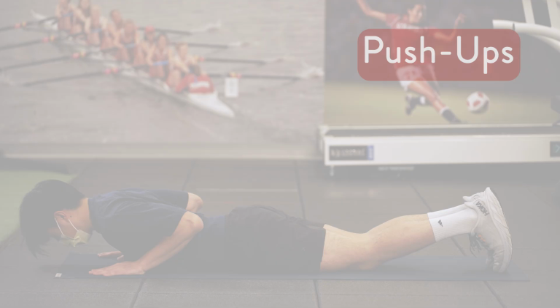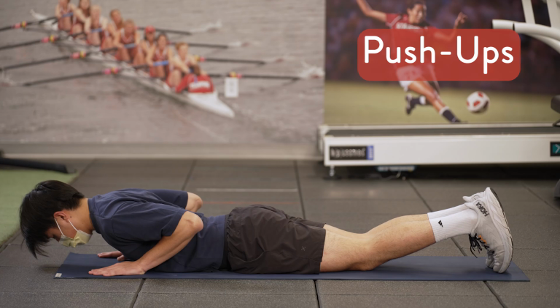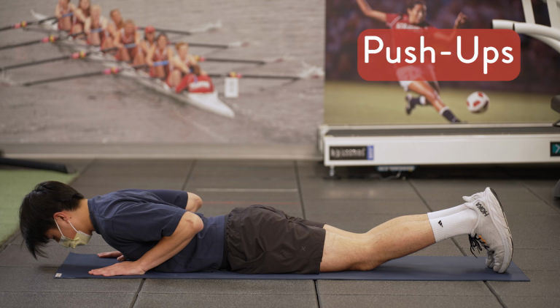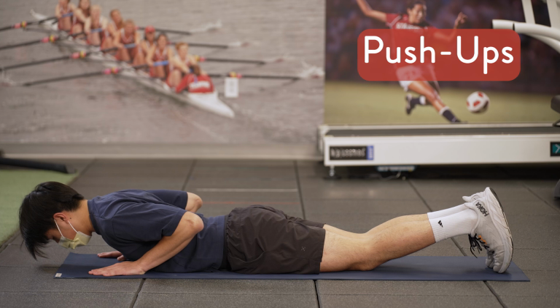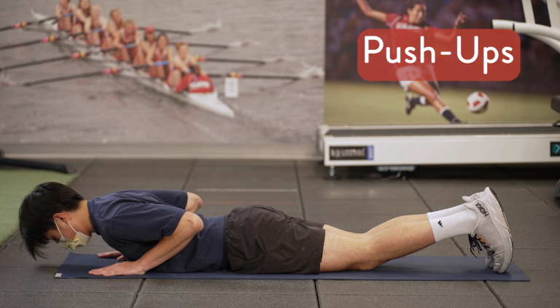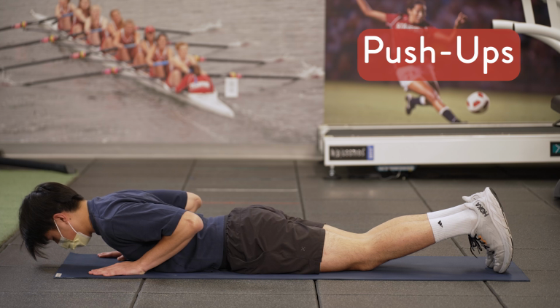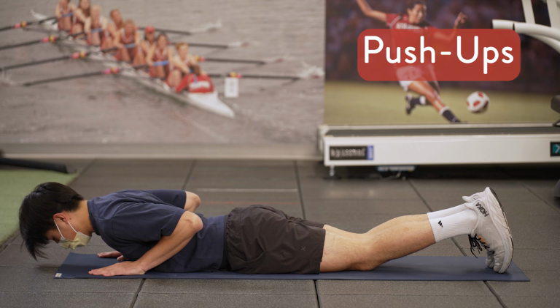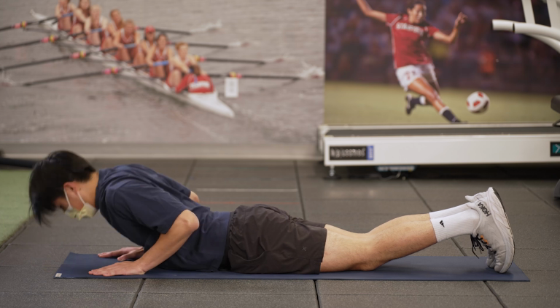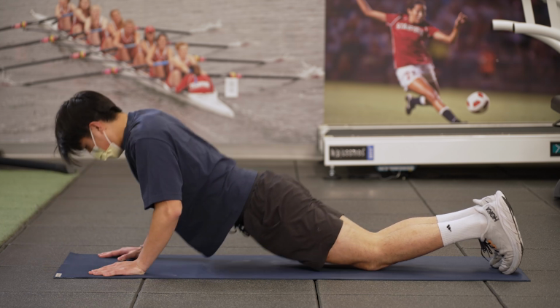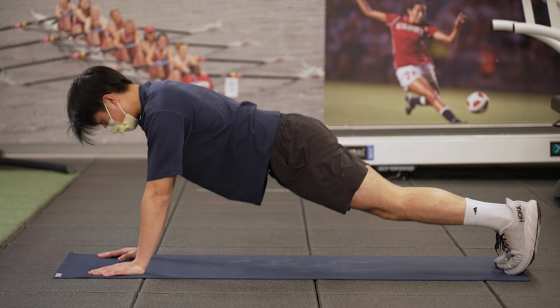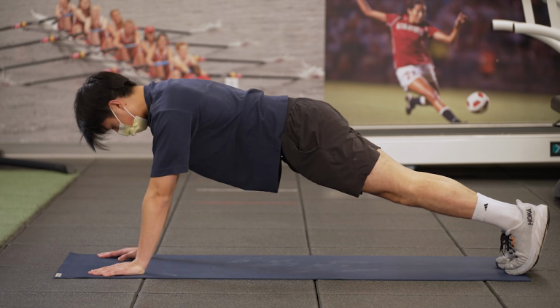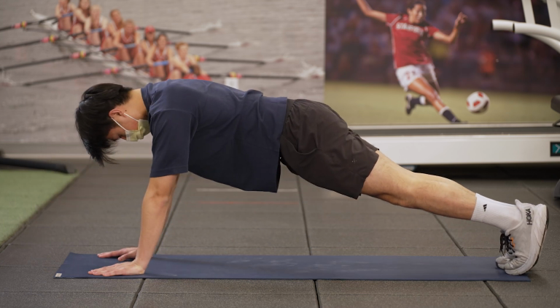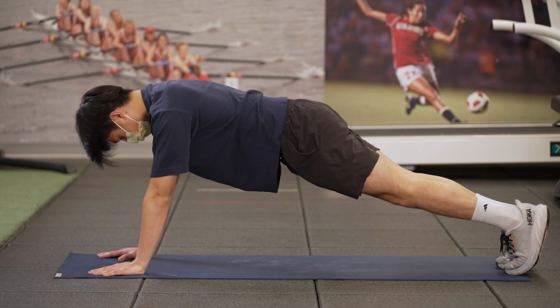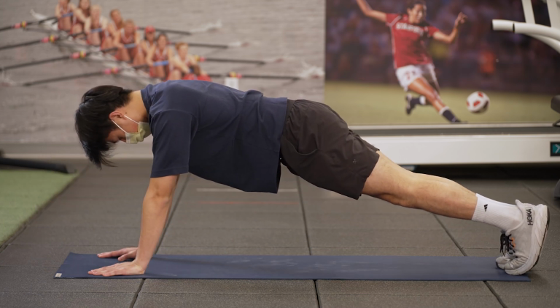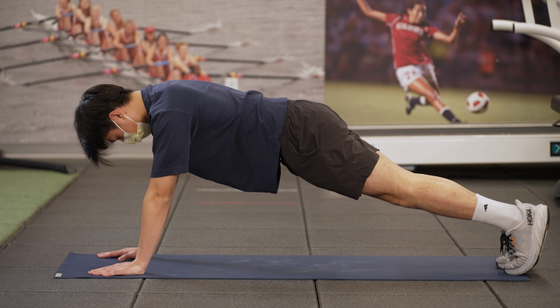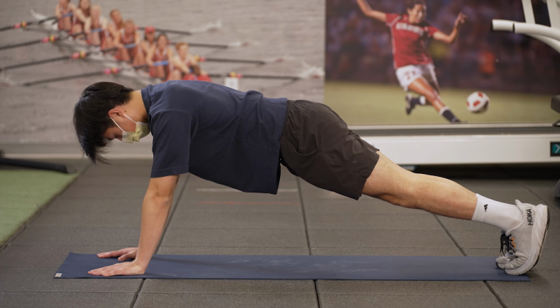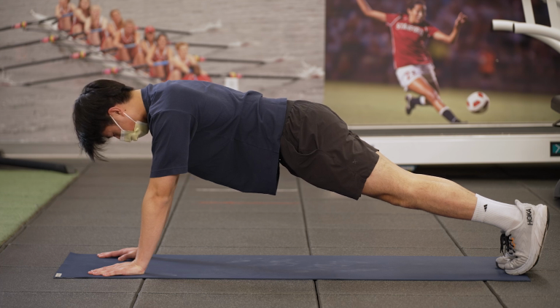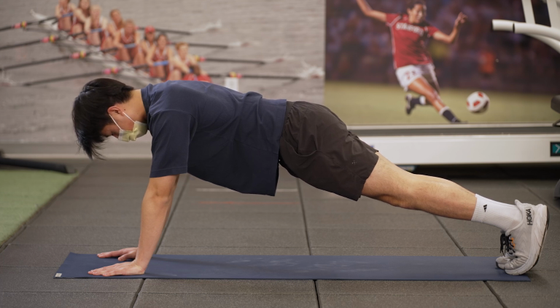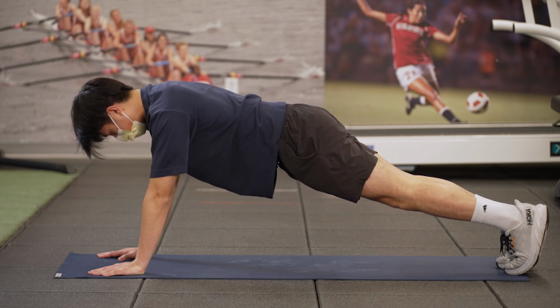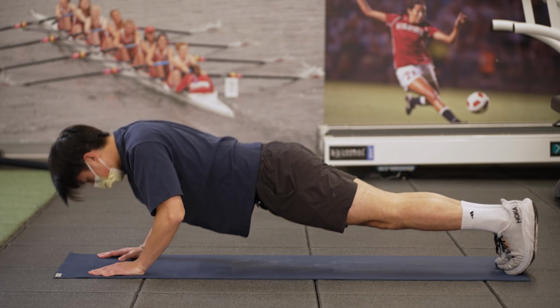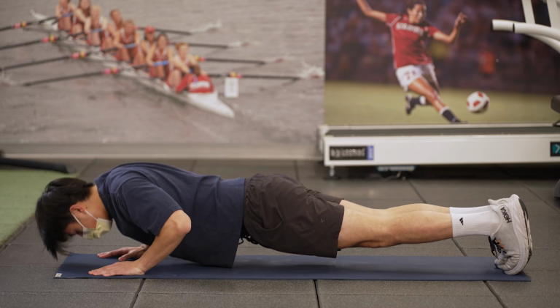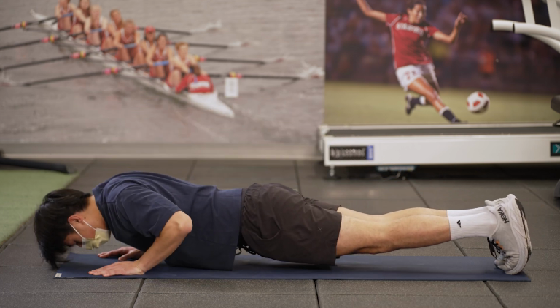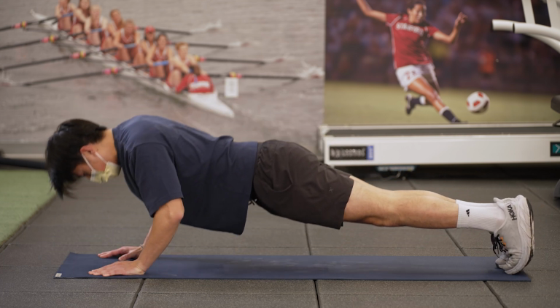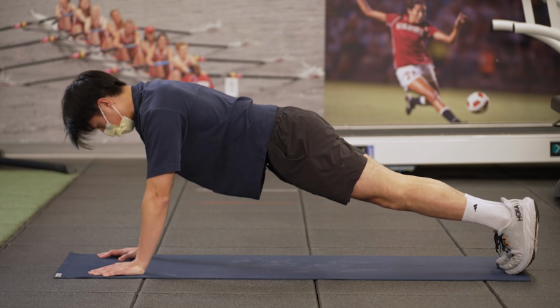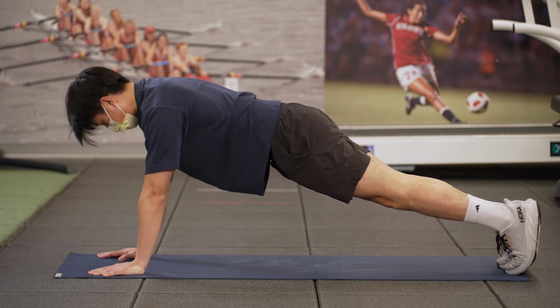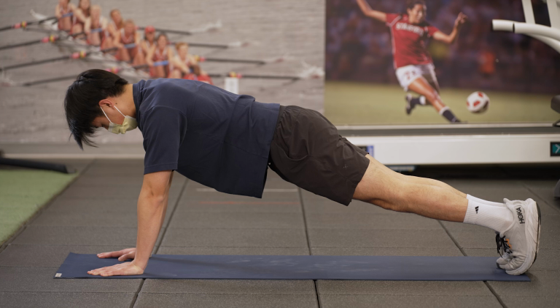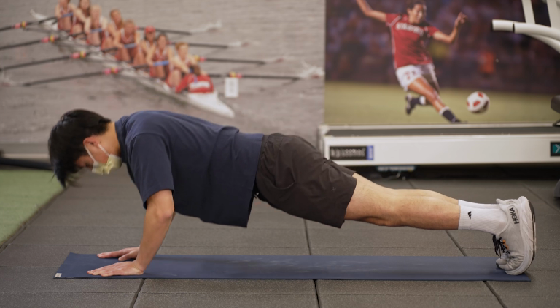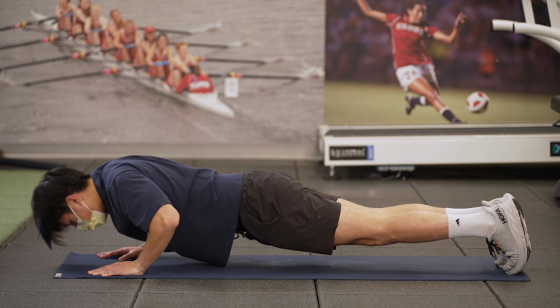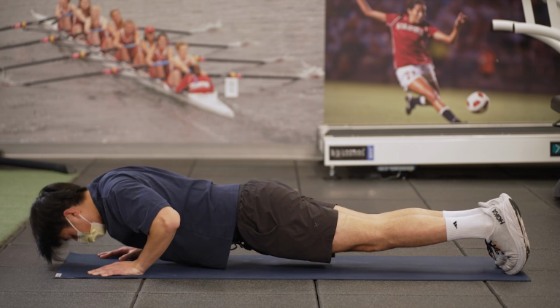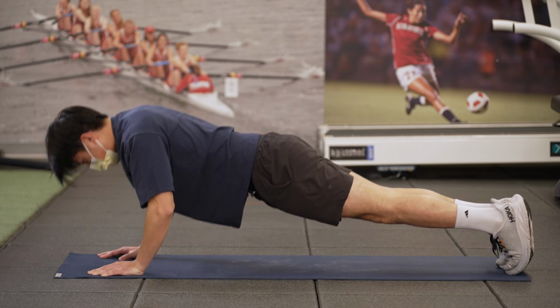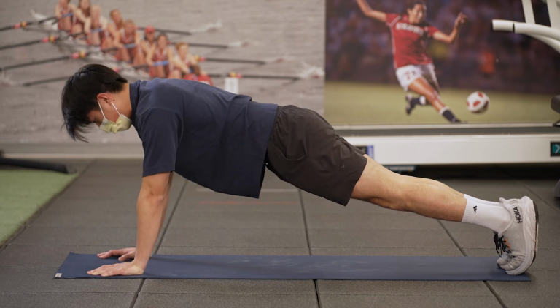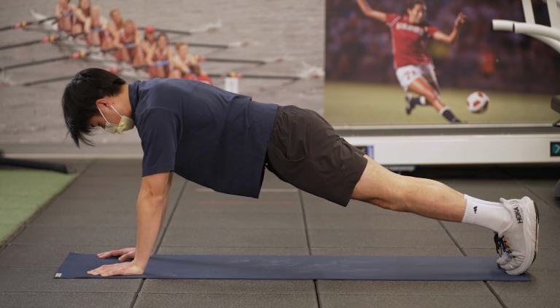Begin lying on the floor. Push up, extending to straight elbows. Maintain a straight back. Perform one set of 15 repetitions twice a day. Perform one repetition every four seconds.